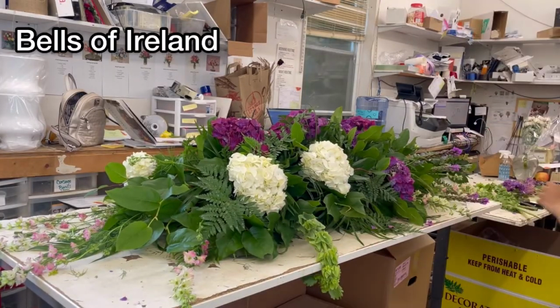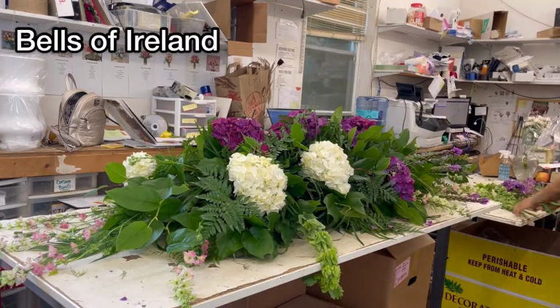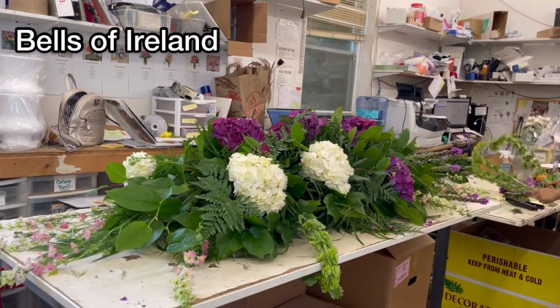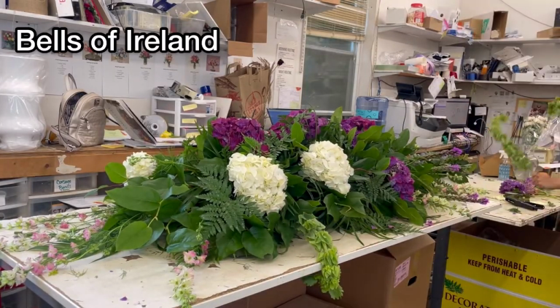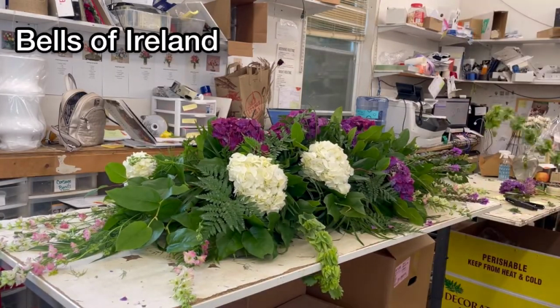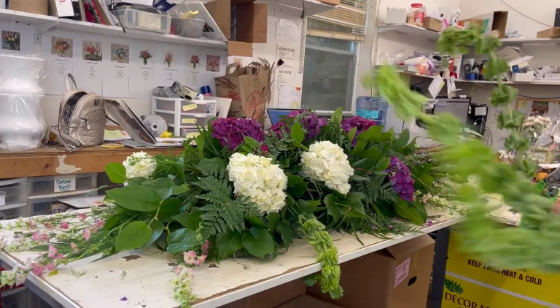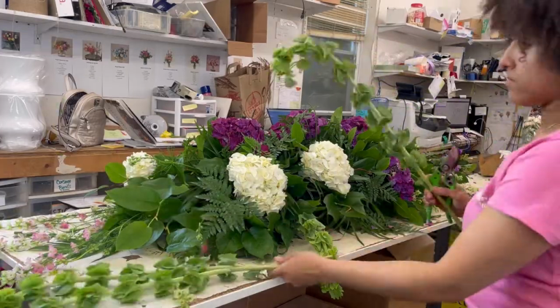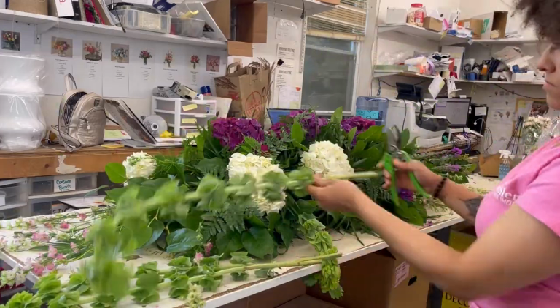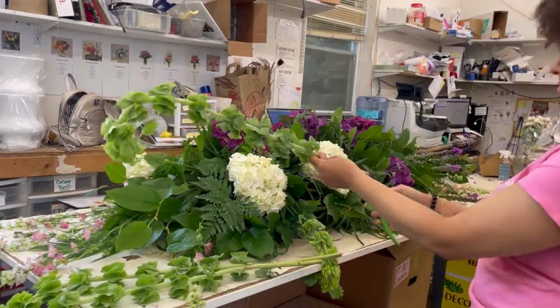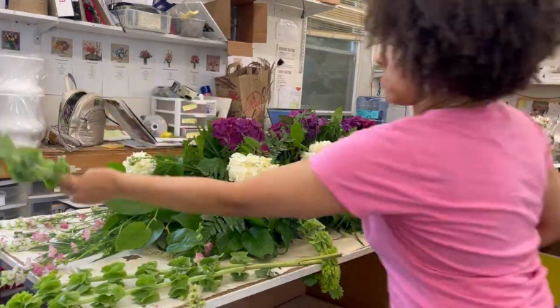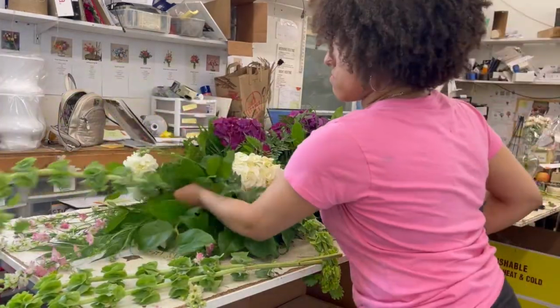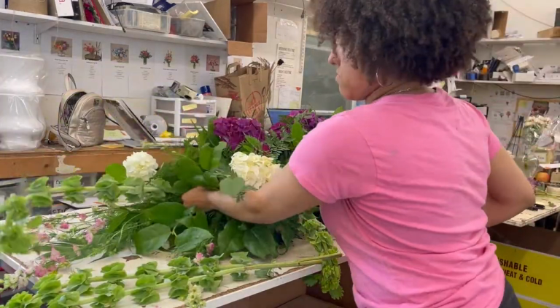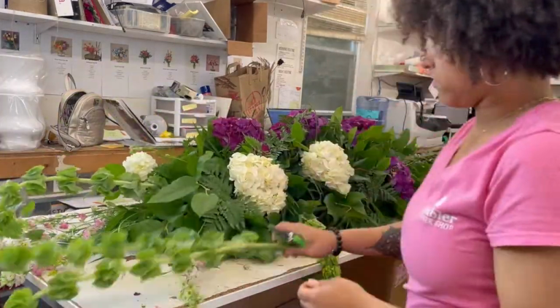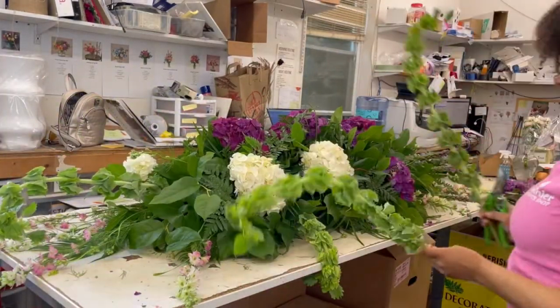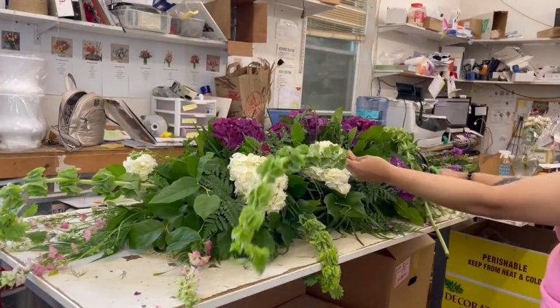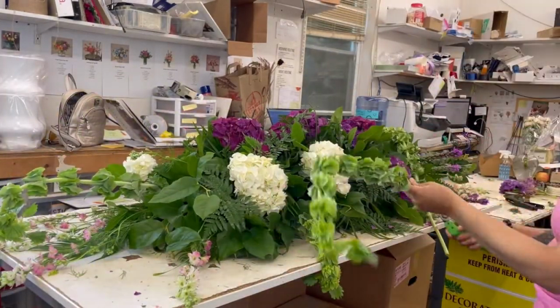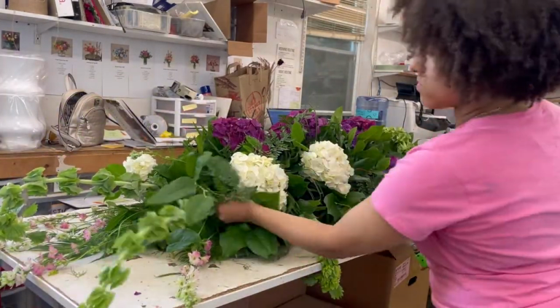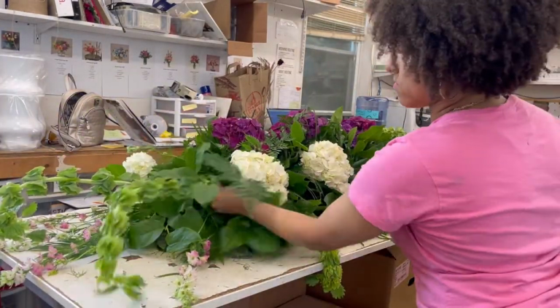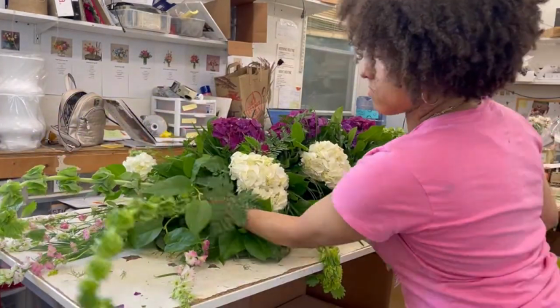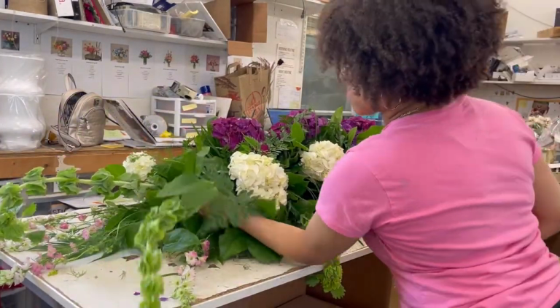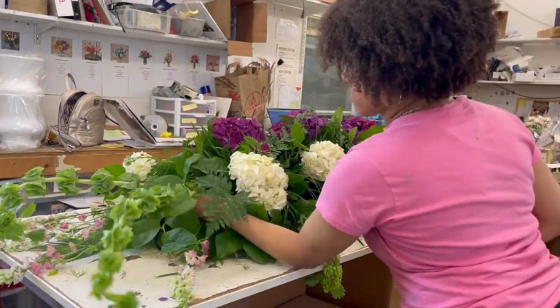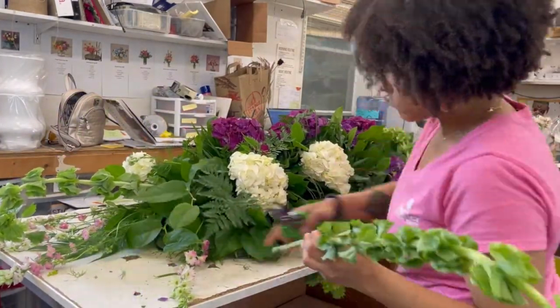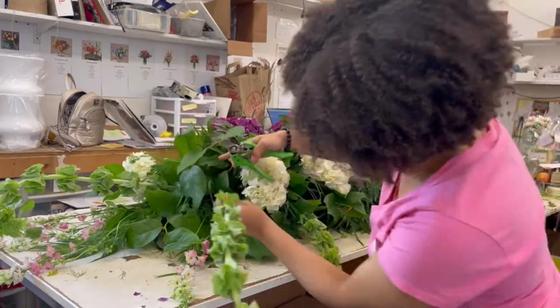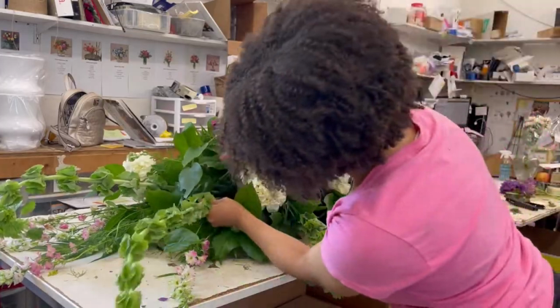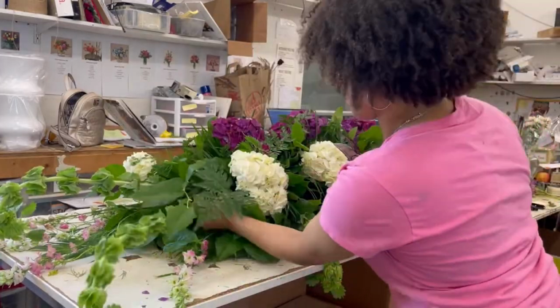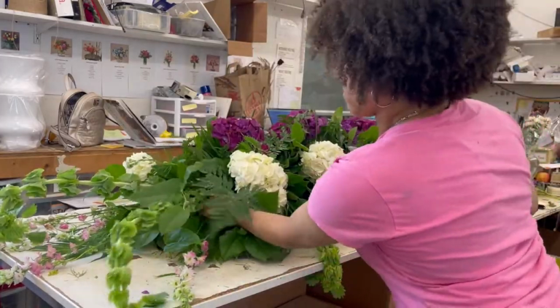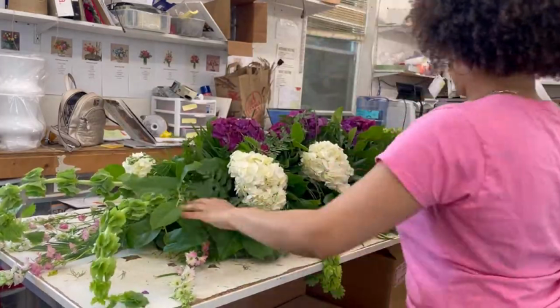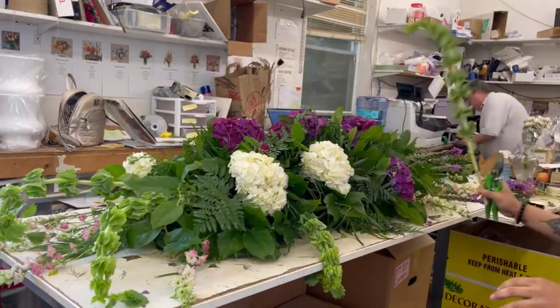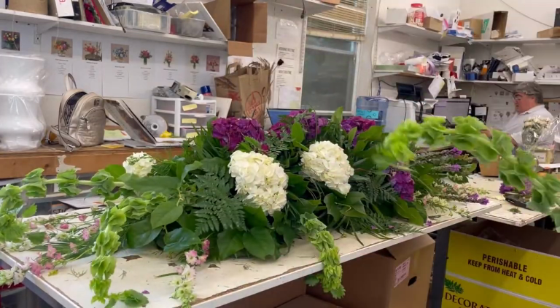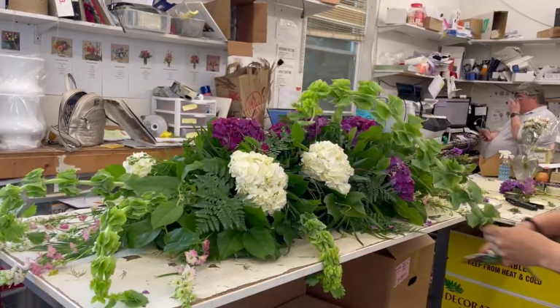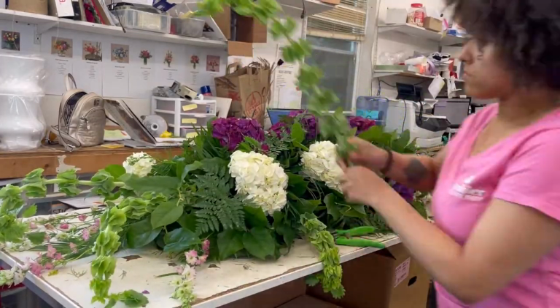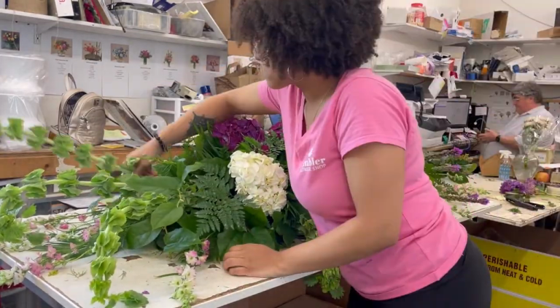When I'm inserting my flowers, I like to group my like flowers into groups of threes, fives, and sevens. I typically like to work in odd numbers.